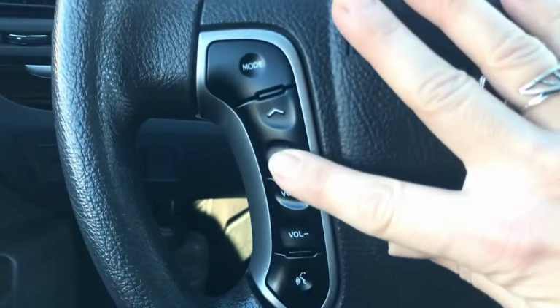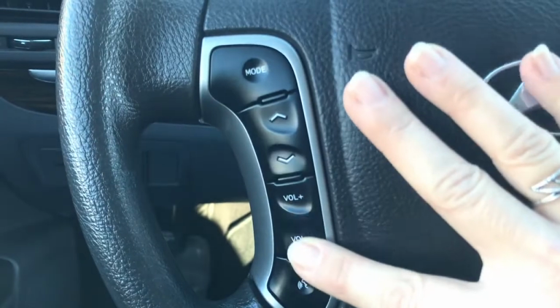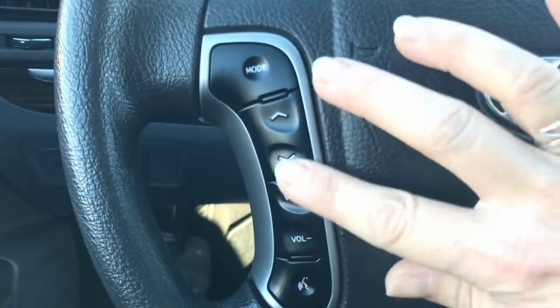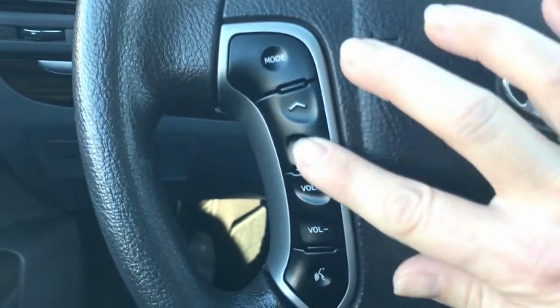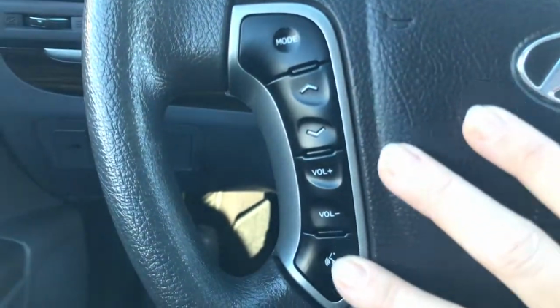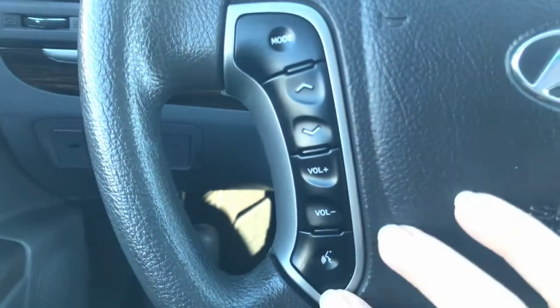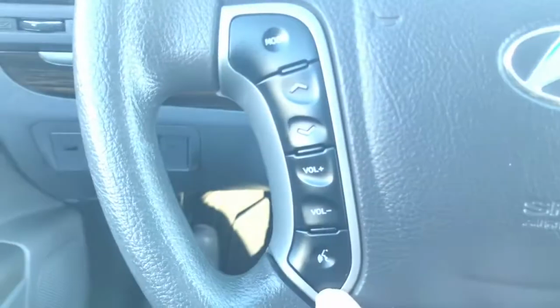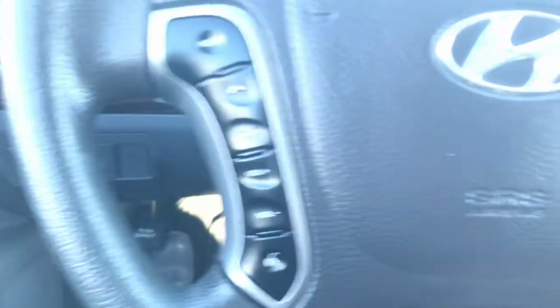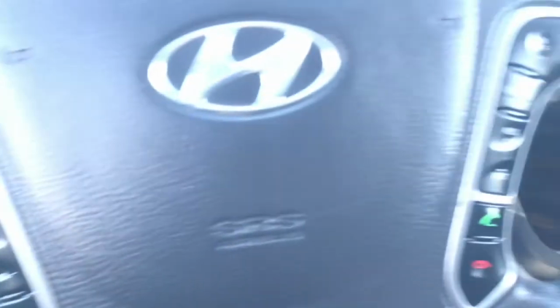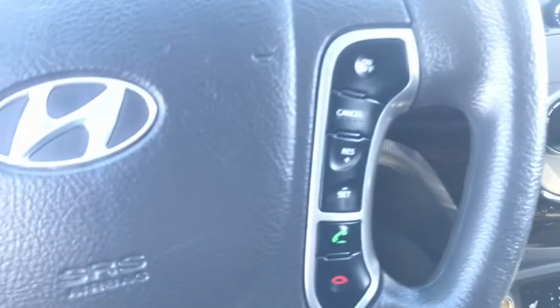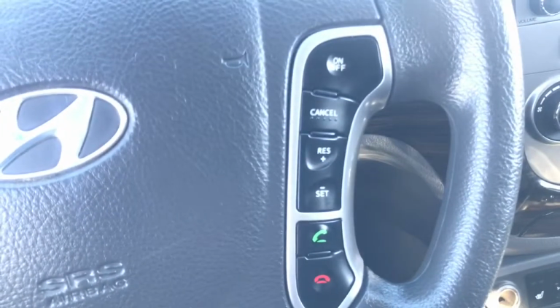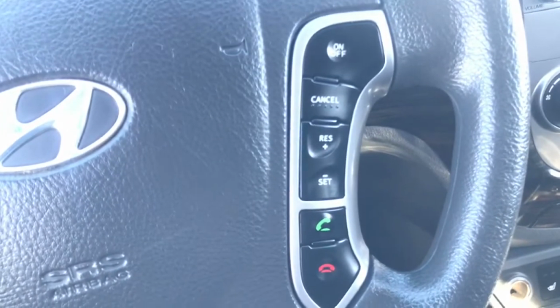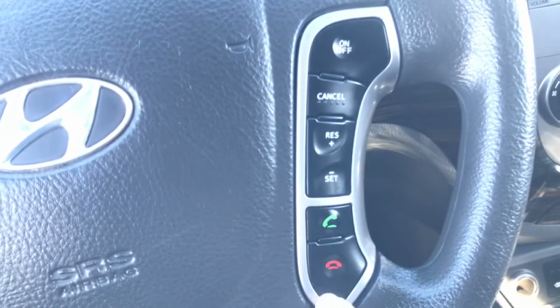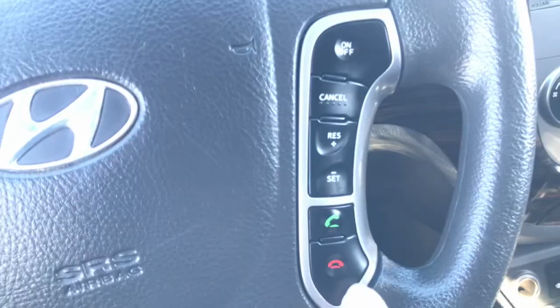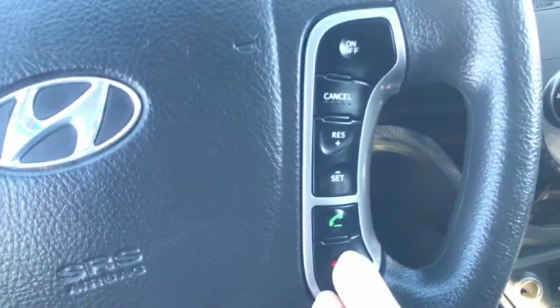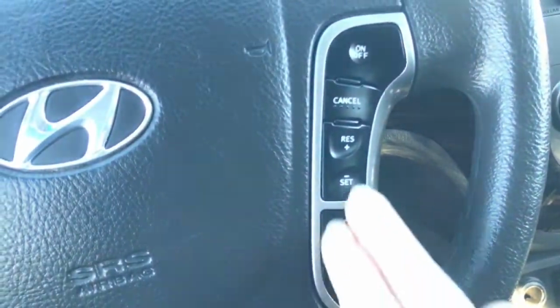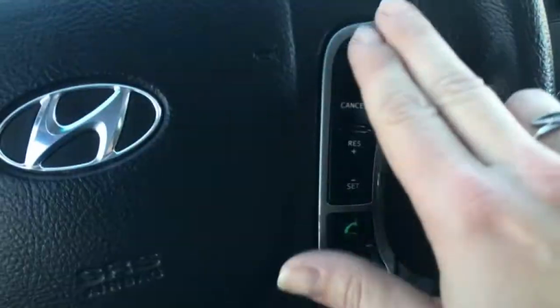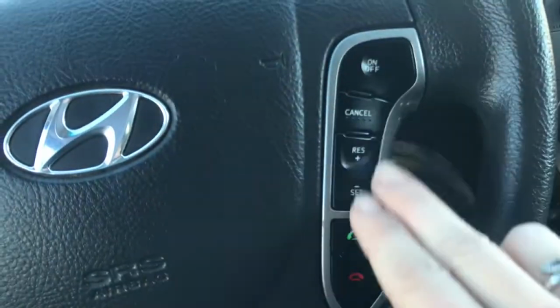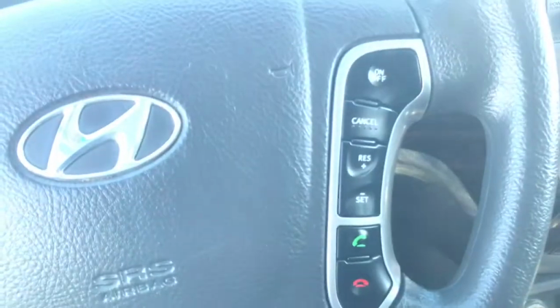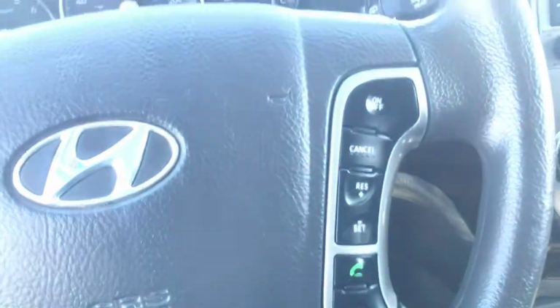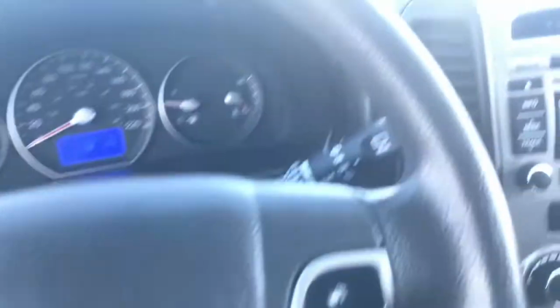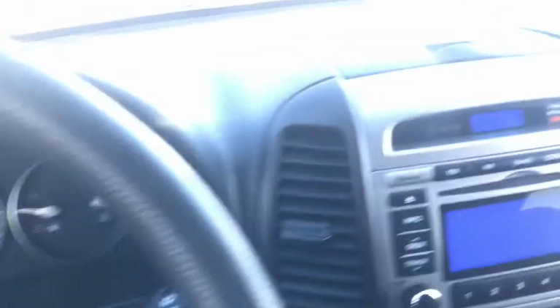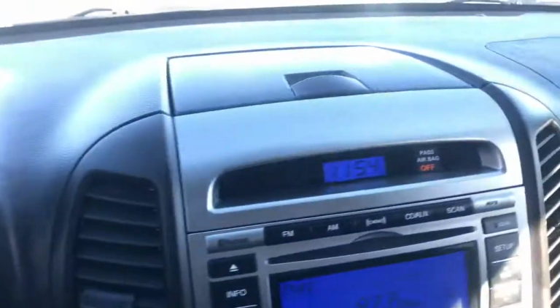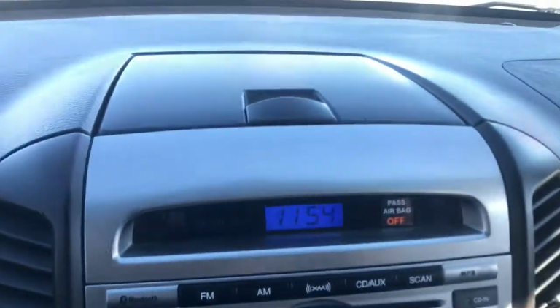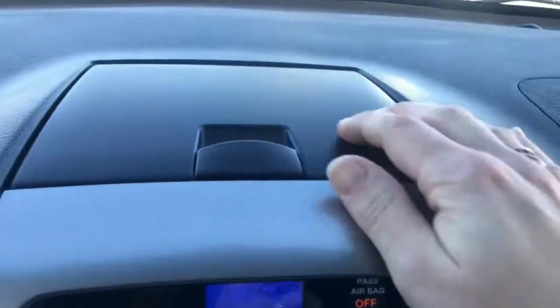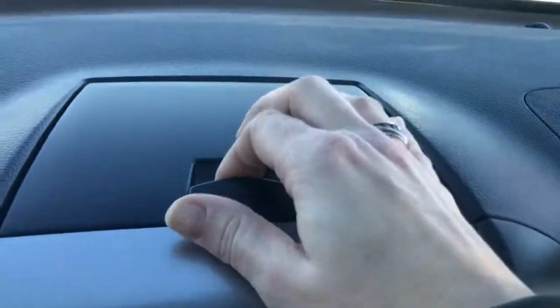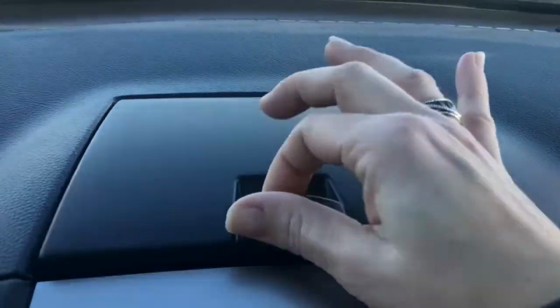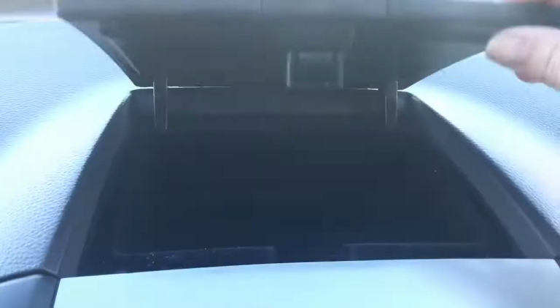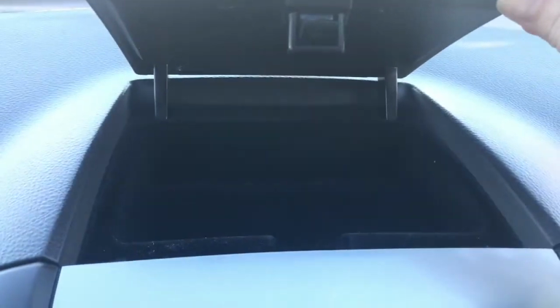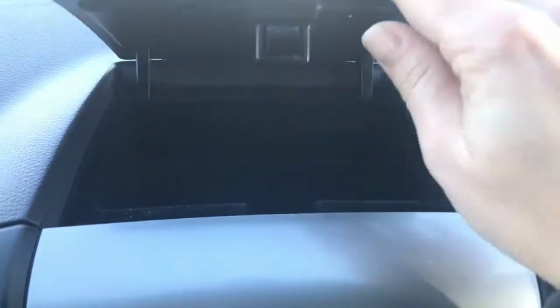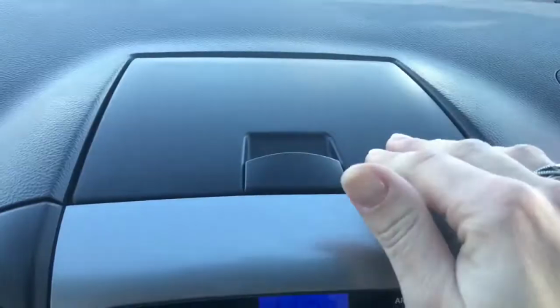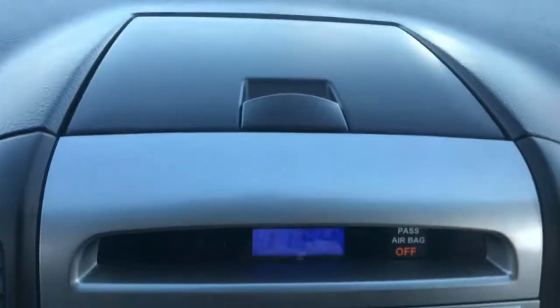Coming down to your steering wheel, we do have your different mode controls — you can flip through your audio, adjust volume, access Bluetooth, and there are more Bluetooth controls on the other side. We also have cruise control. There's a nice little storage compartment here, good for sunglasses or small items.